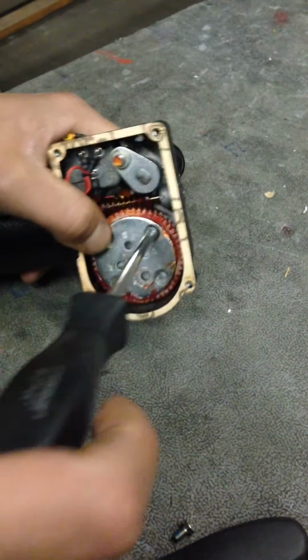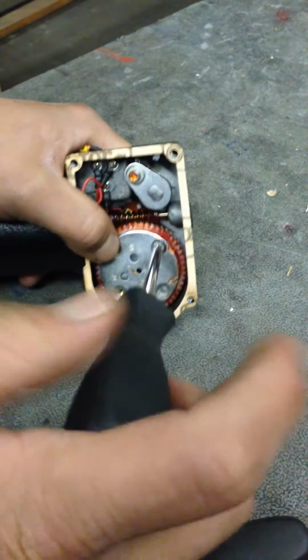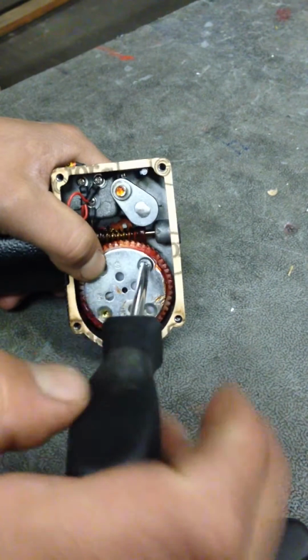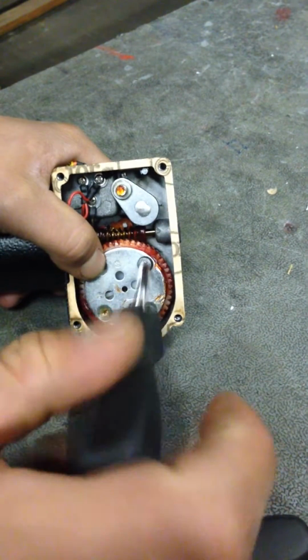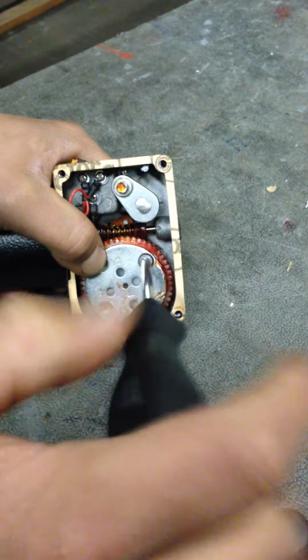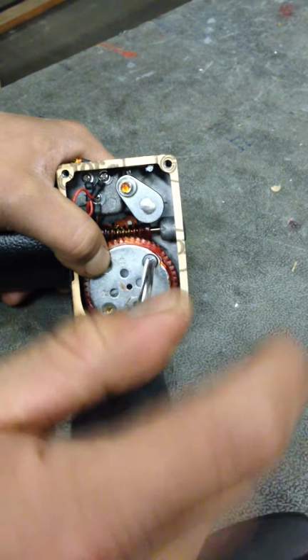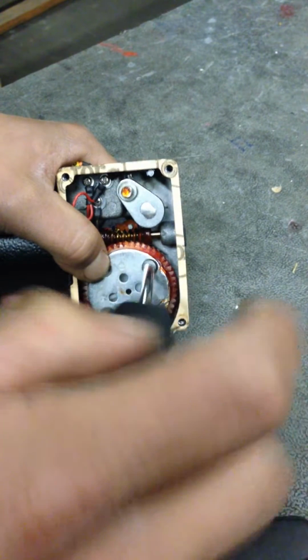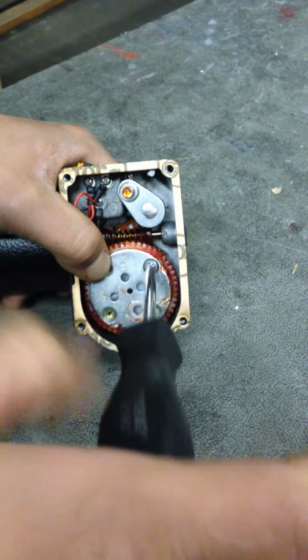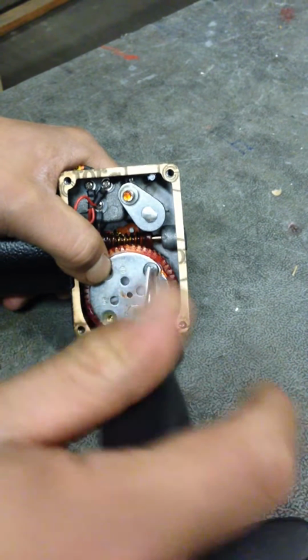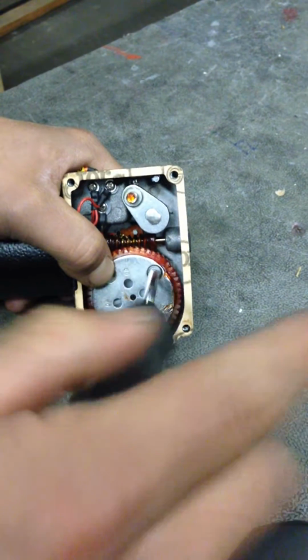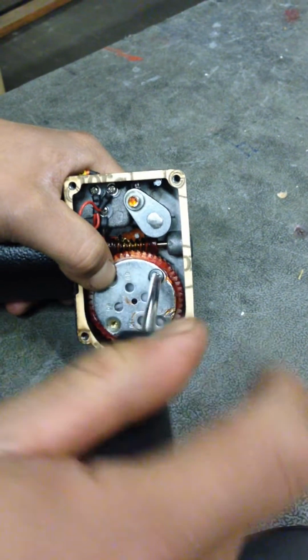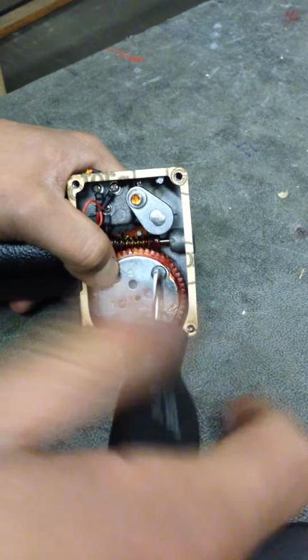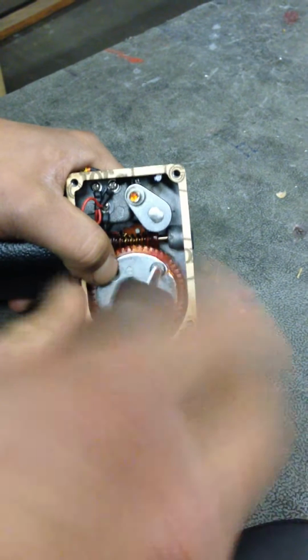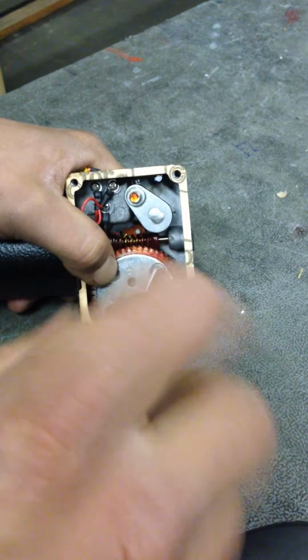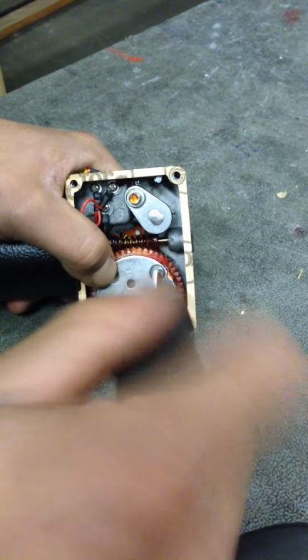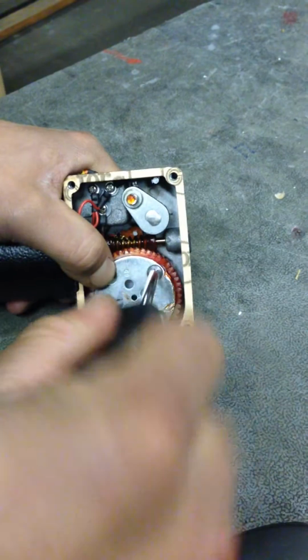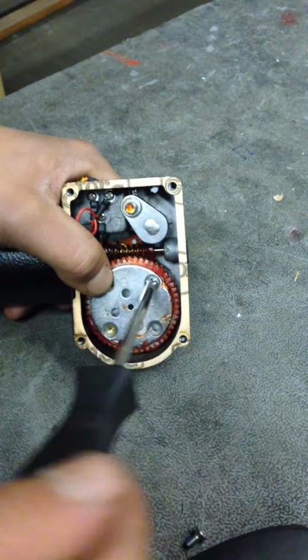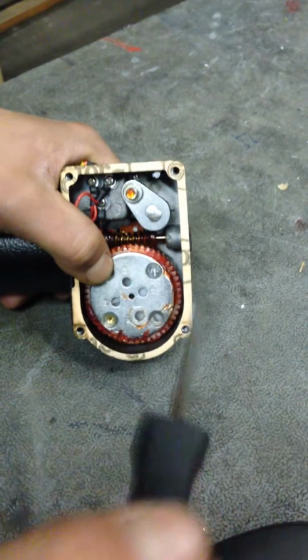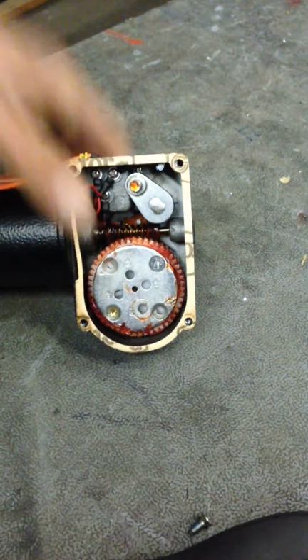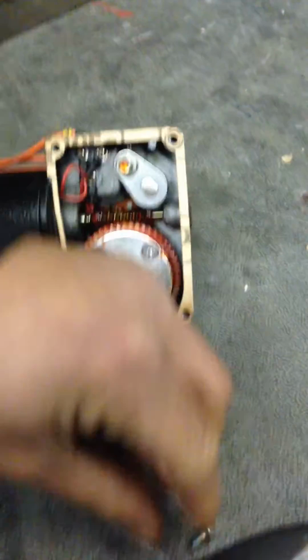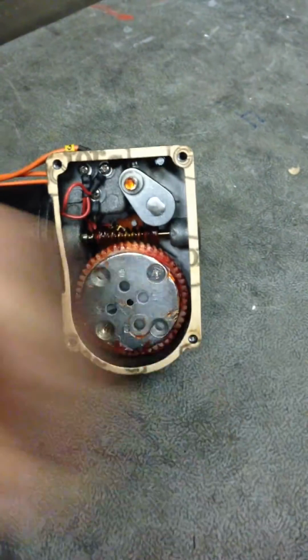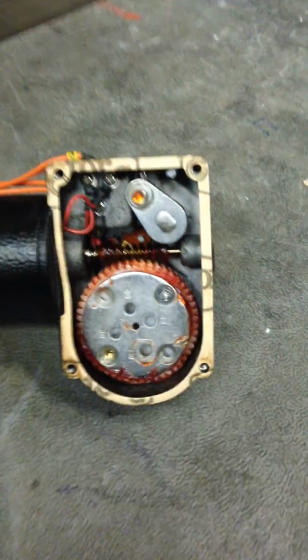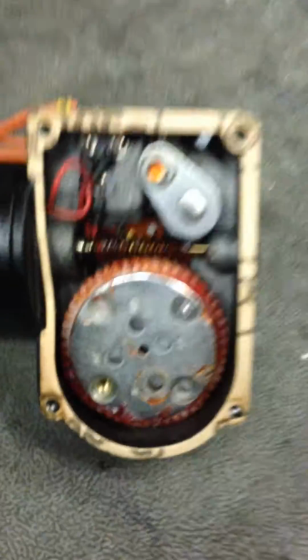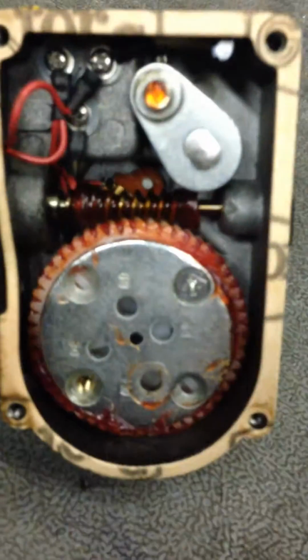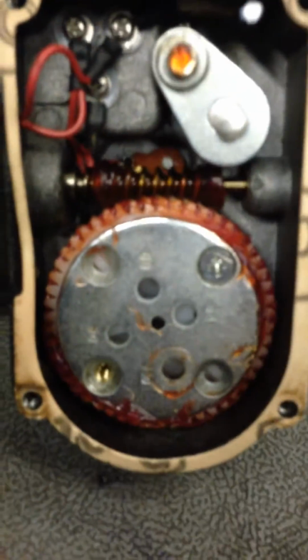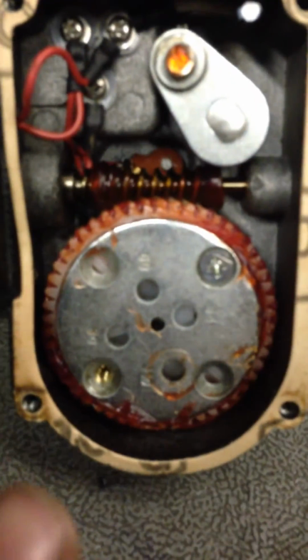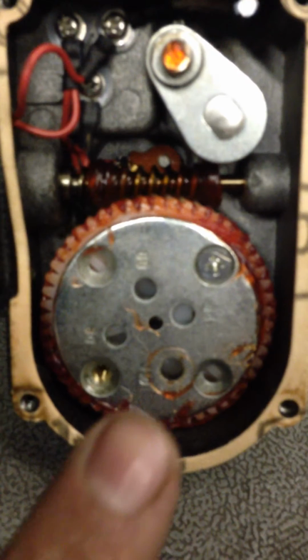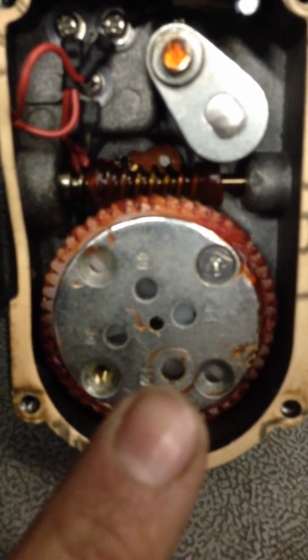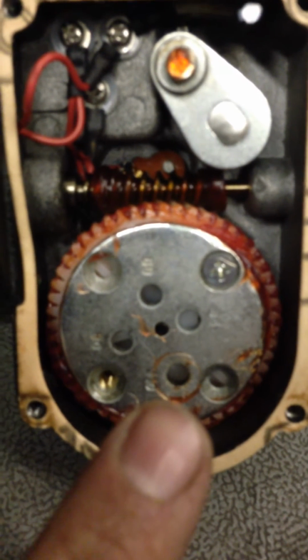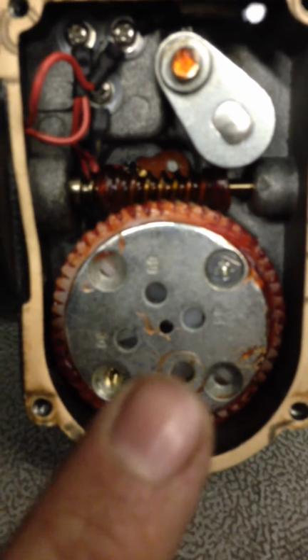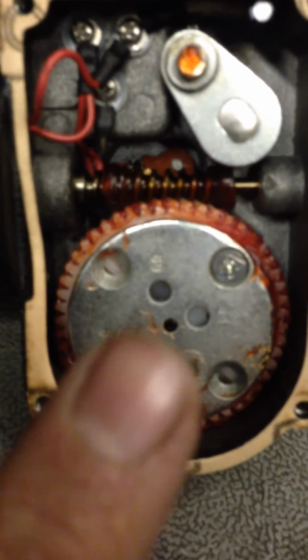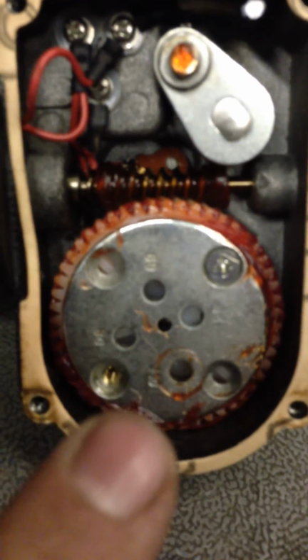Screw it back in place. Now you can see that the 110 is now farther away from the arm.